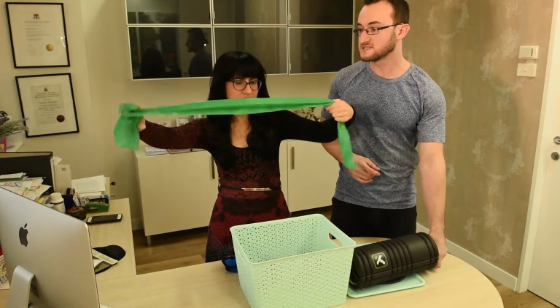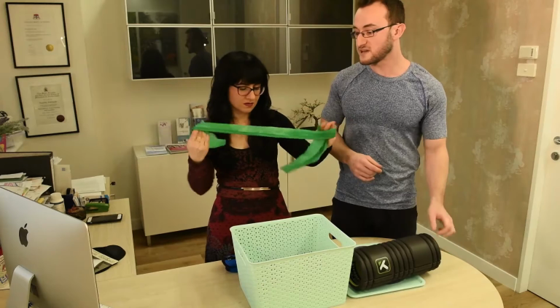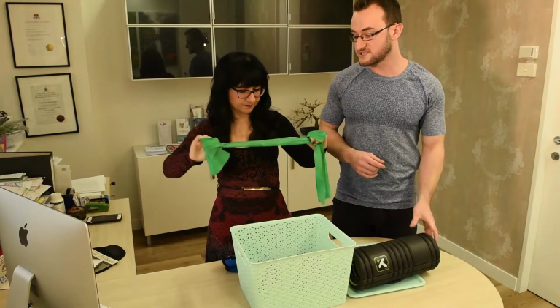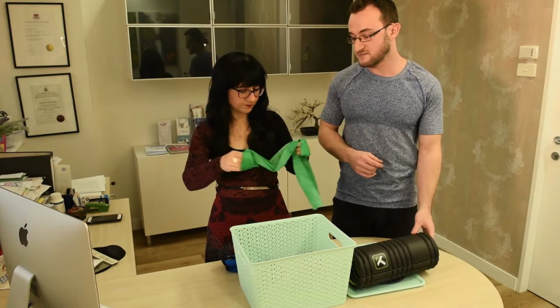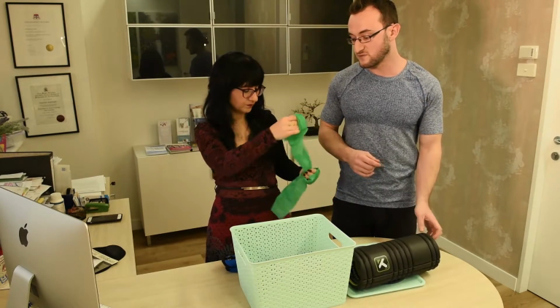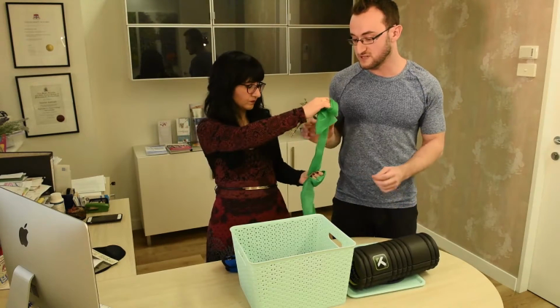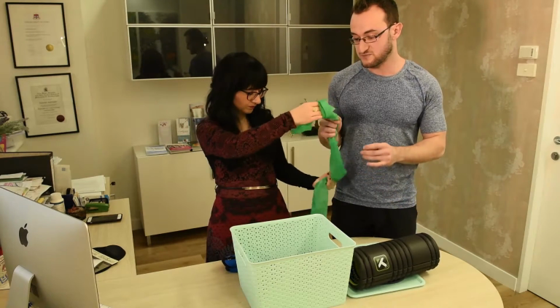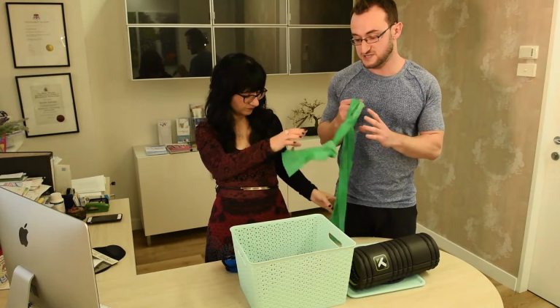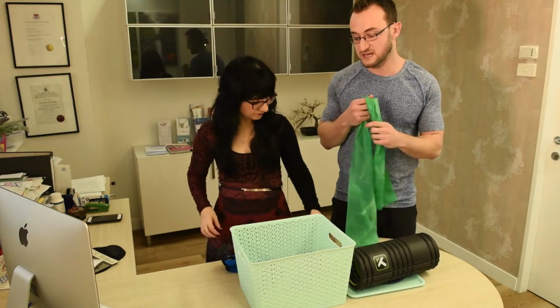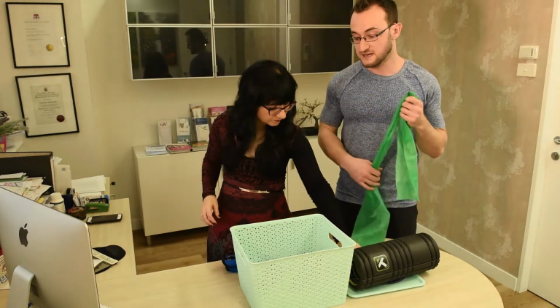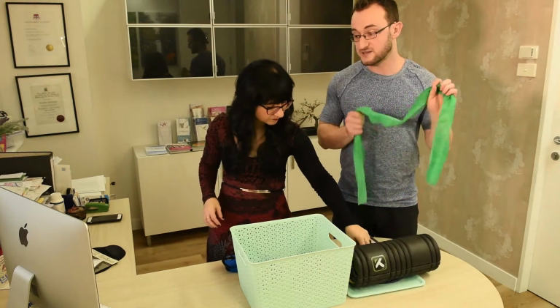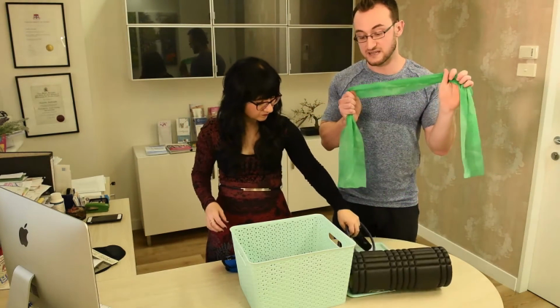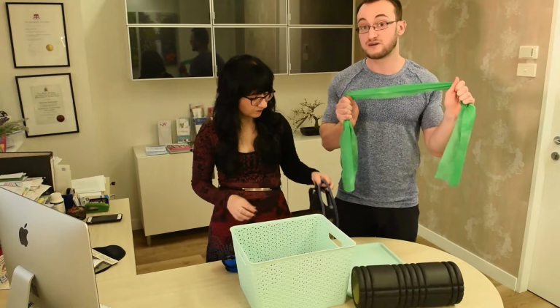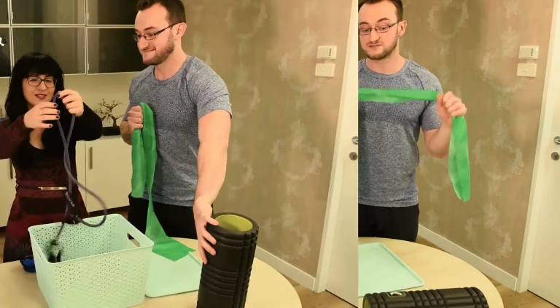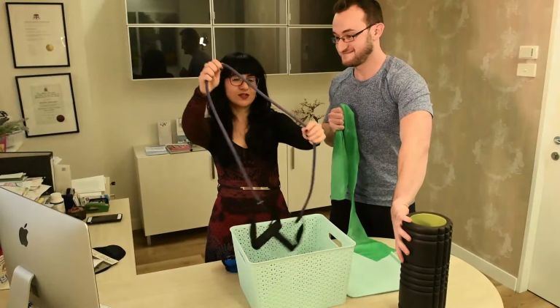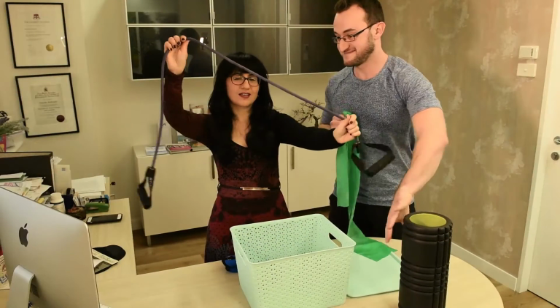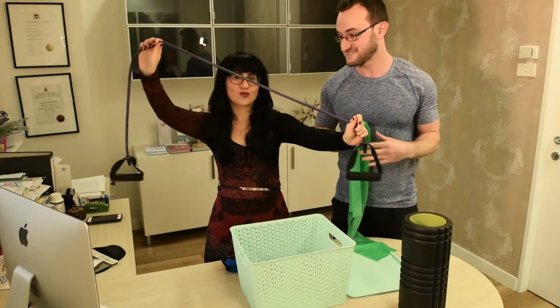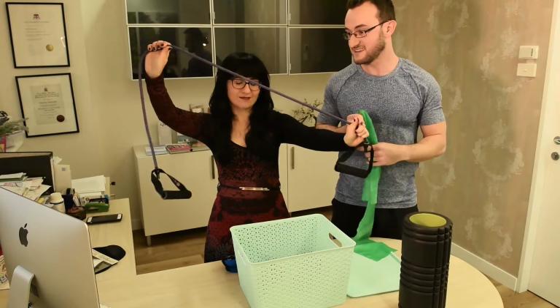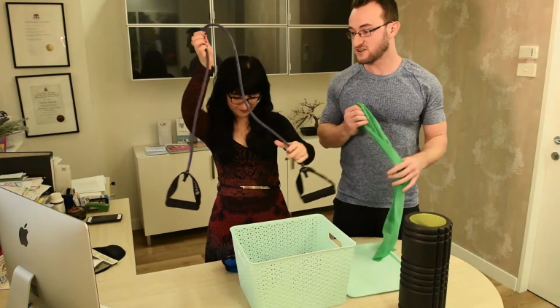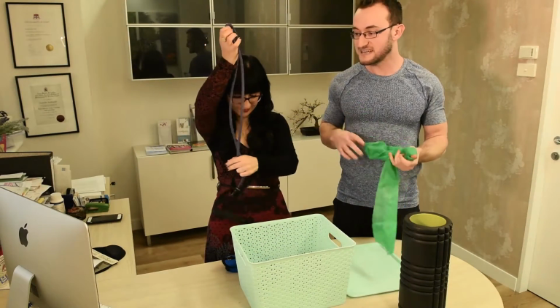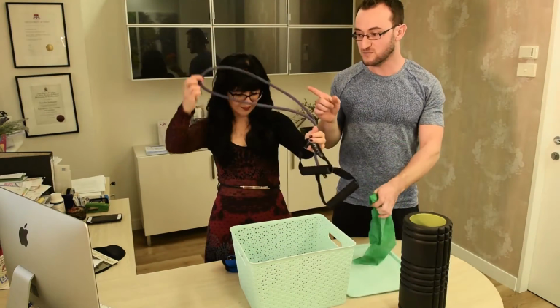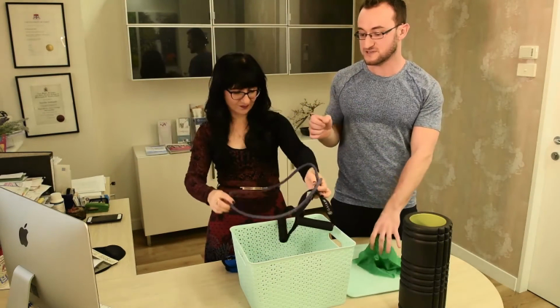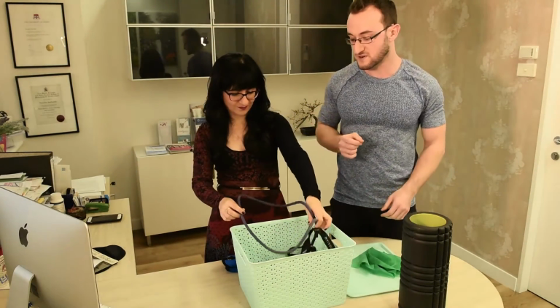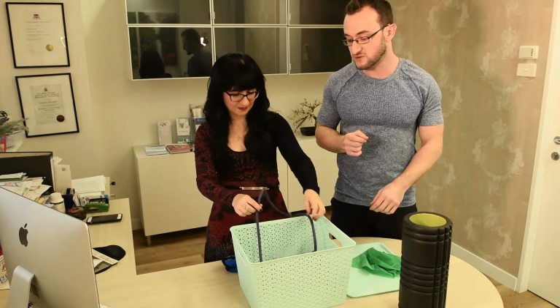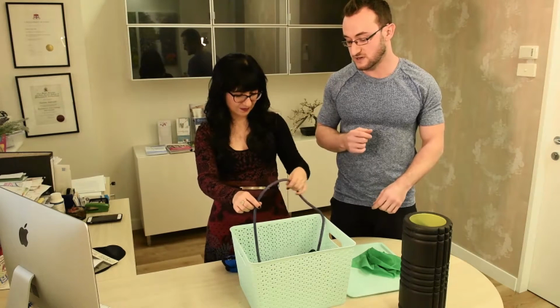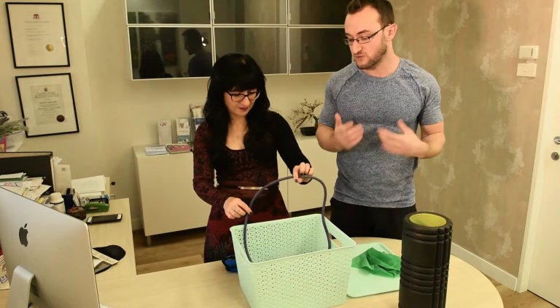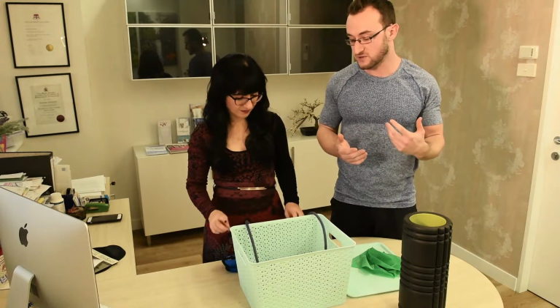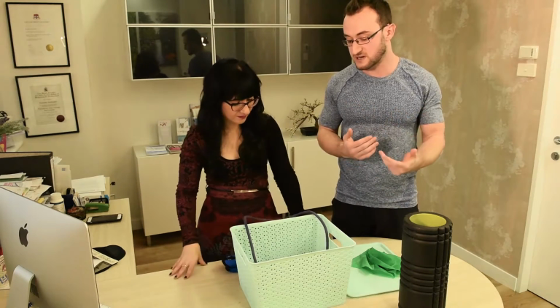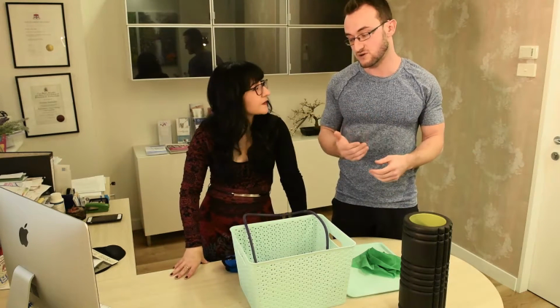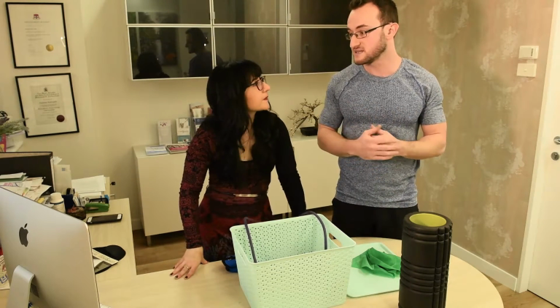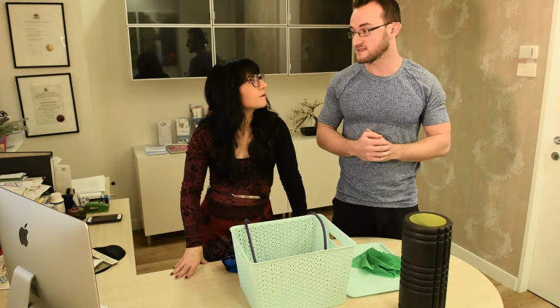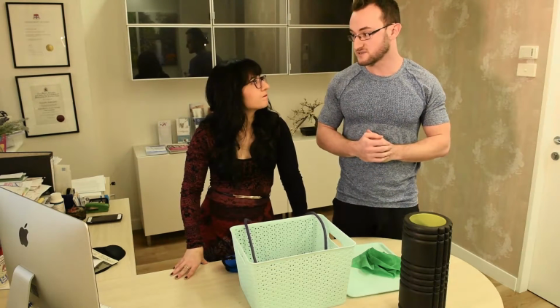And resistance band — we like to use that mainly for rehabilitation purposes, but we can get a nice butt and leg workout with that. And we've got a cord. I find that's a little bit more versatile as far as giving you a whole body workout. We can work the arms, the shoulders, get the legs working too.